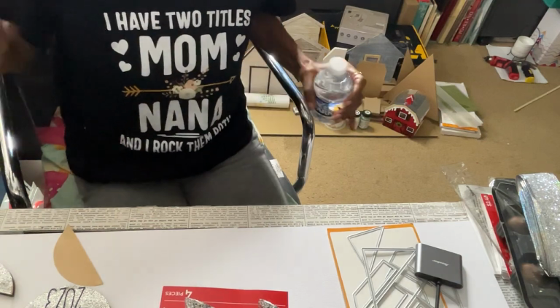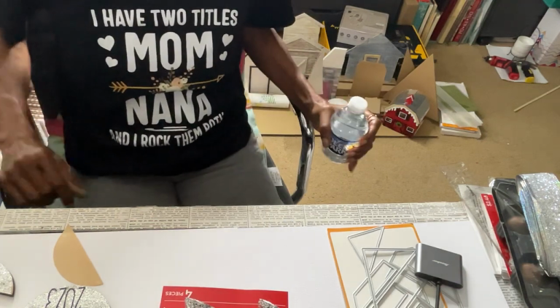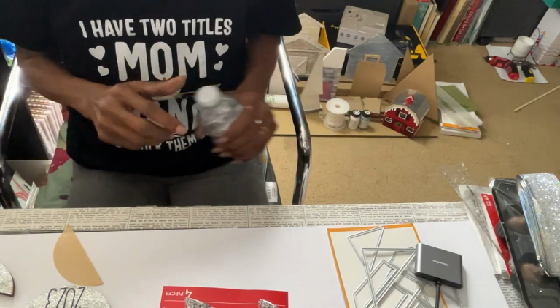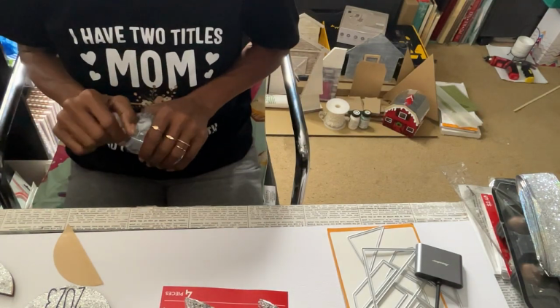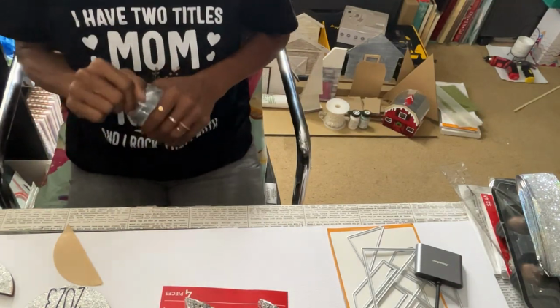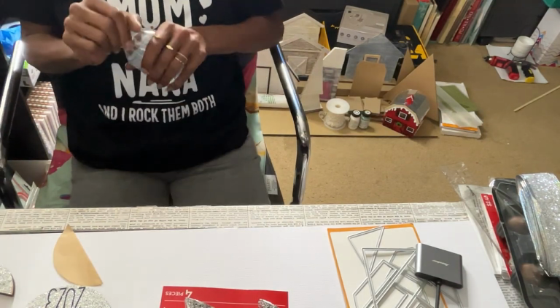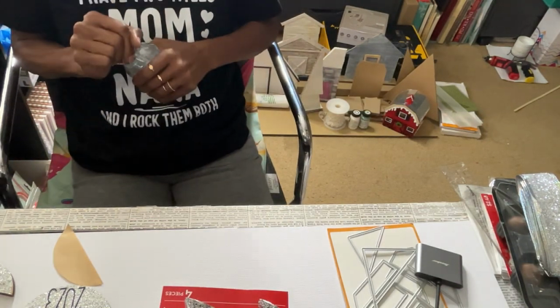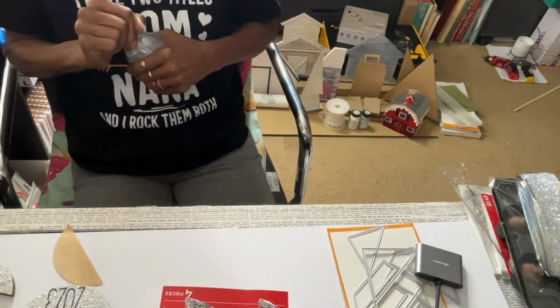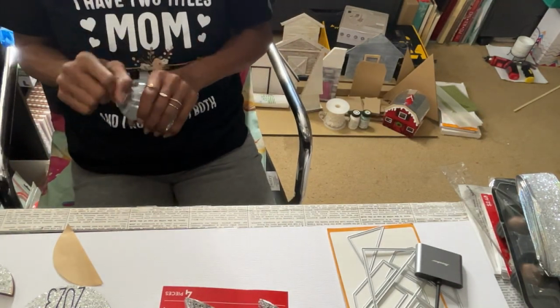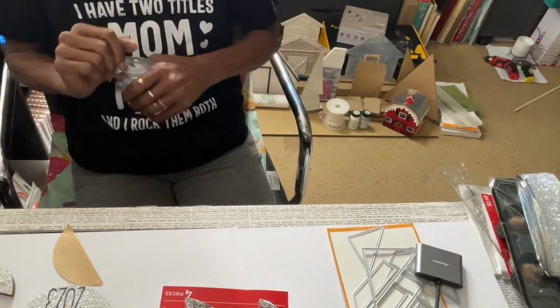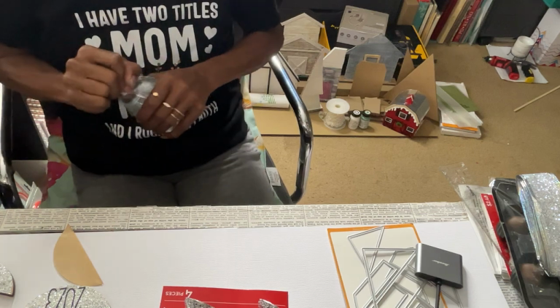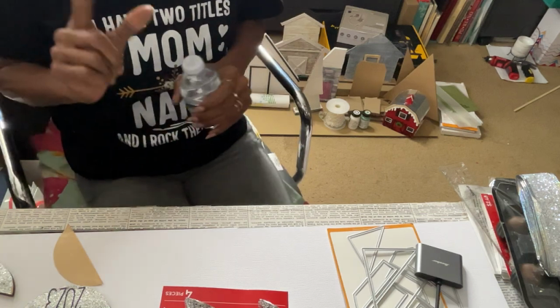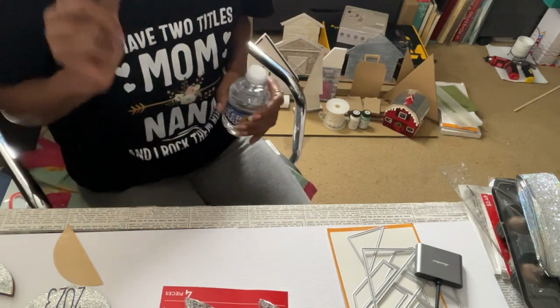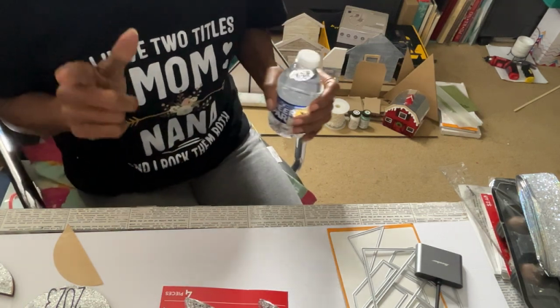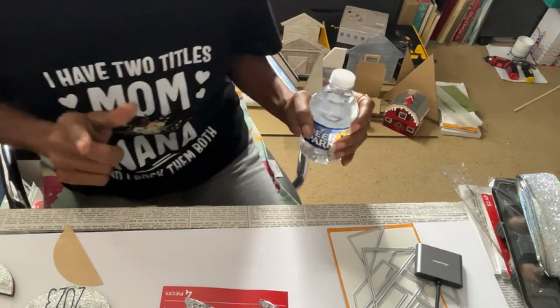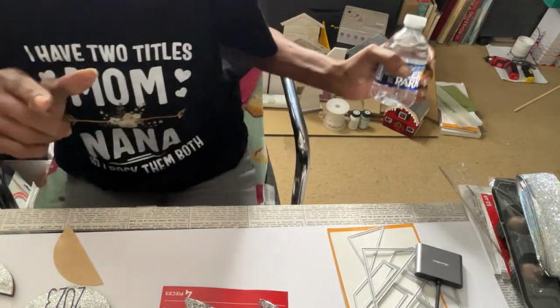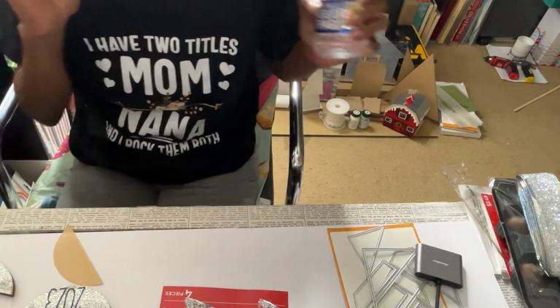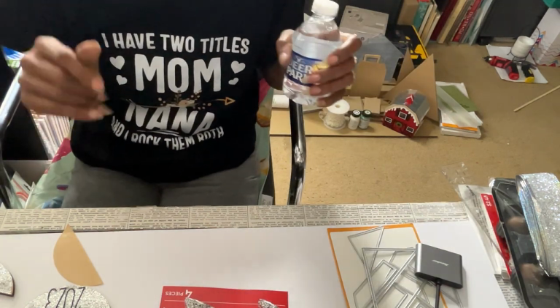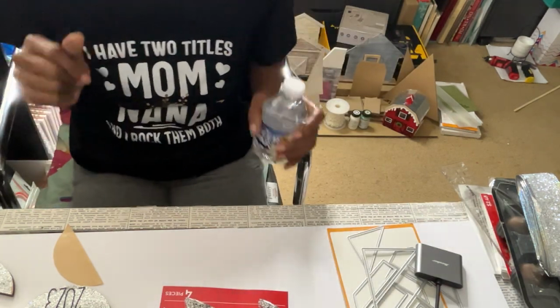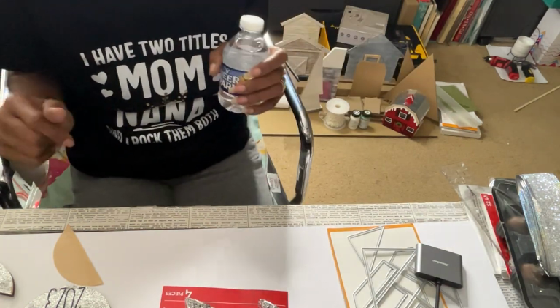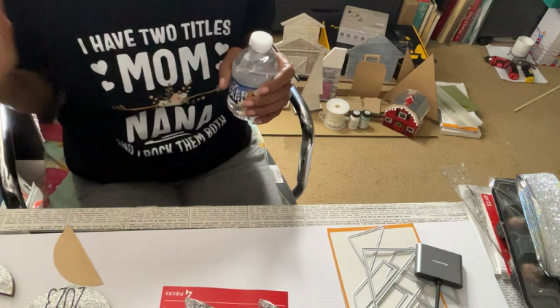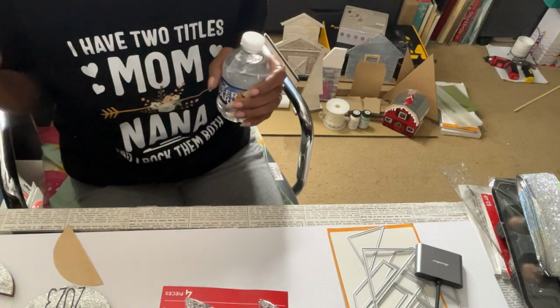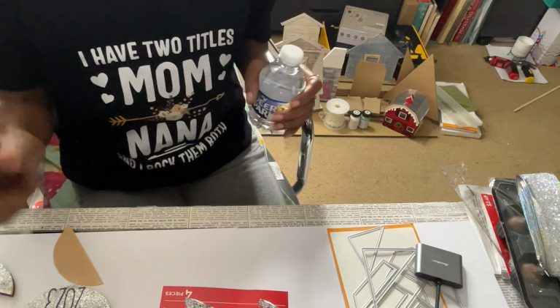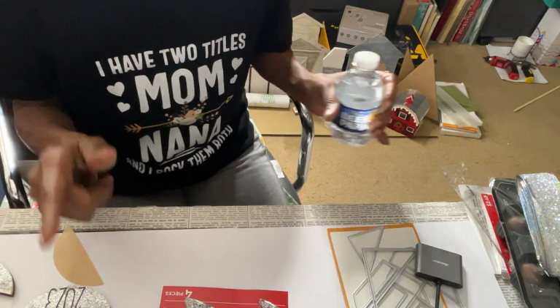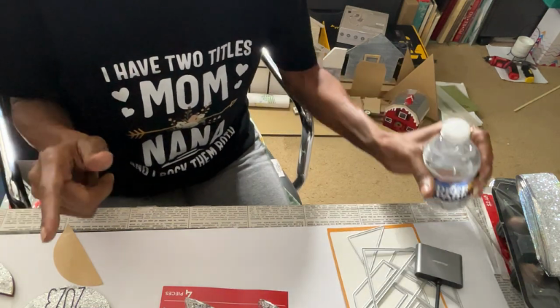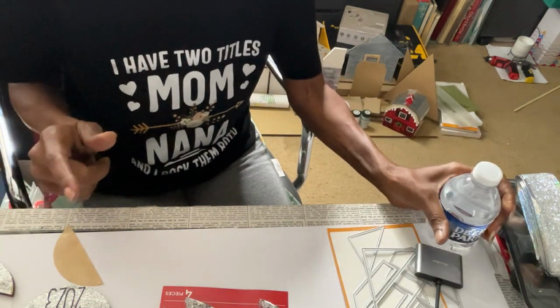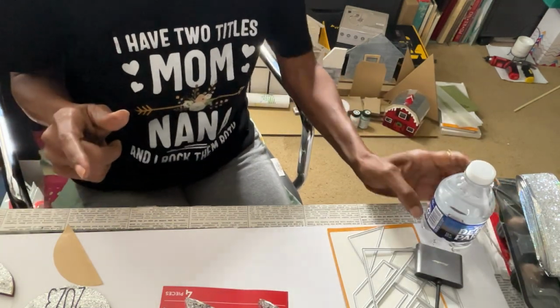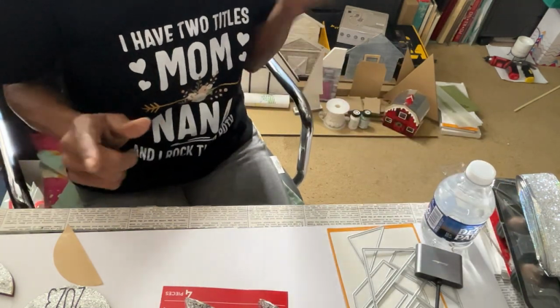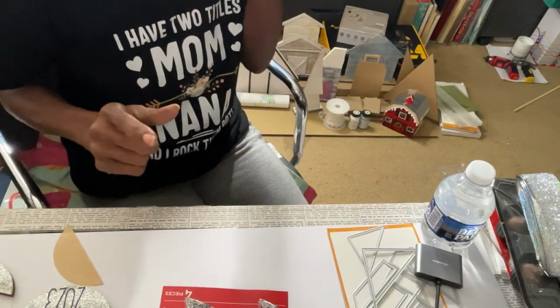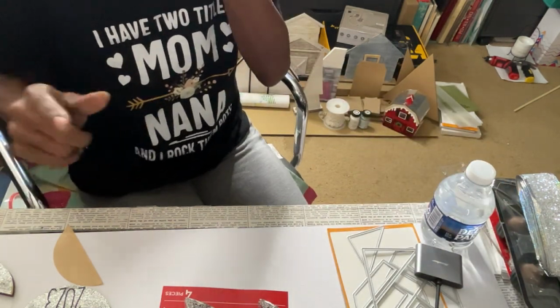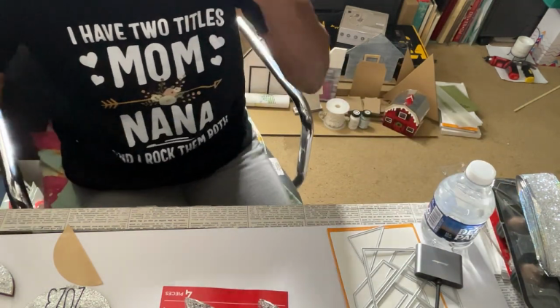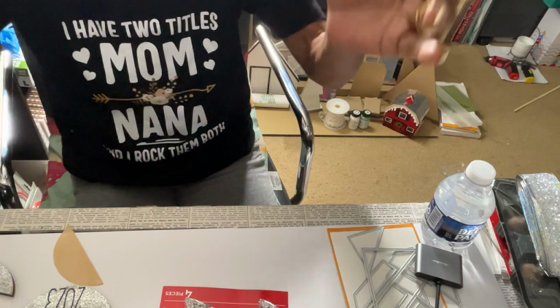Hey you guys, this is Miss D. The last thing I have to do today is finish my tags — oh my gosh, I still have to get these done.